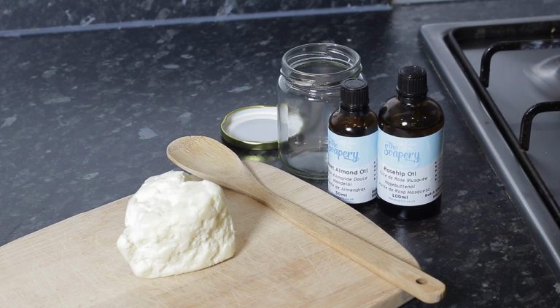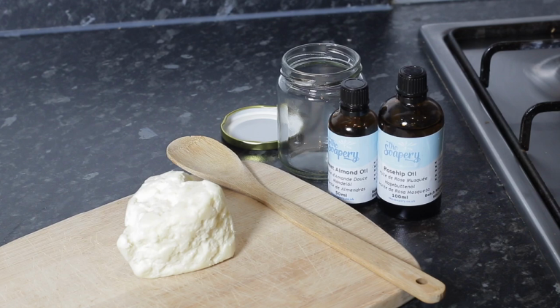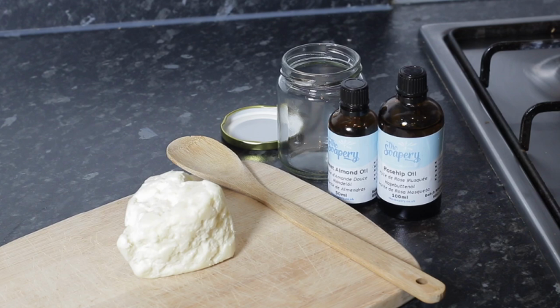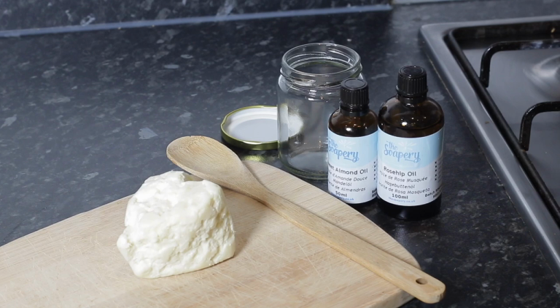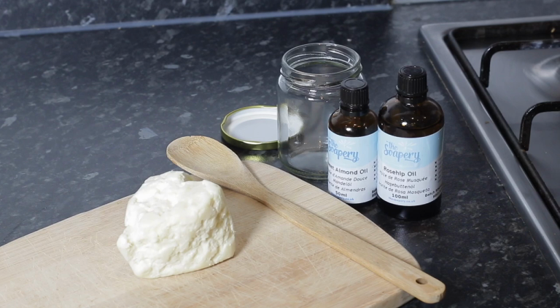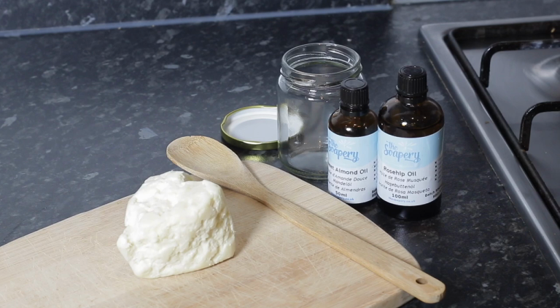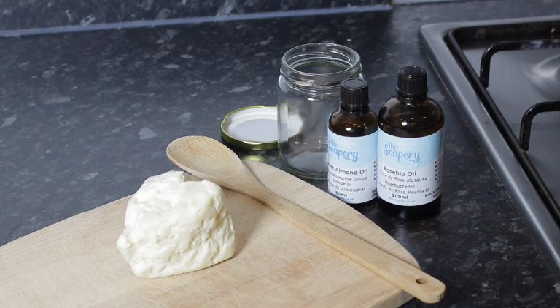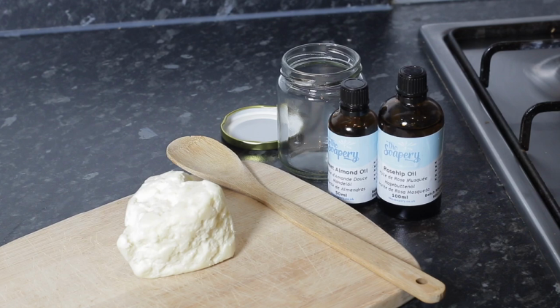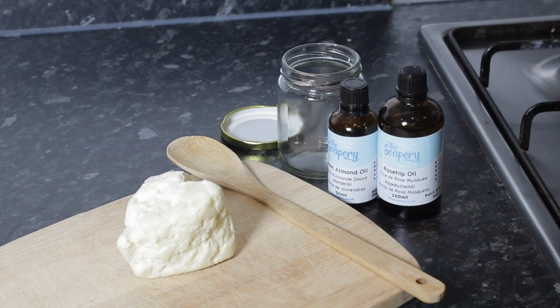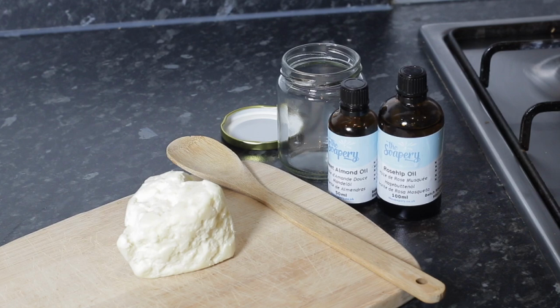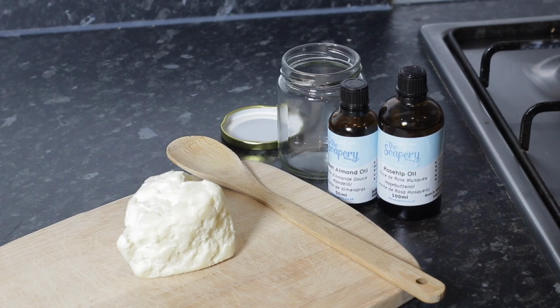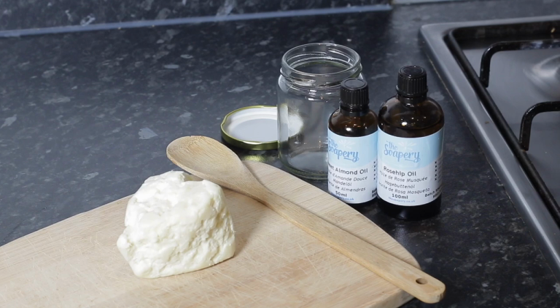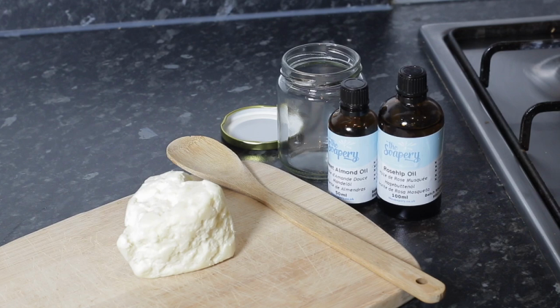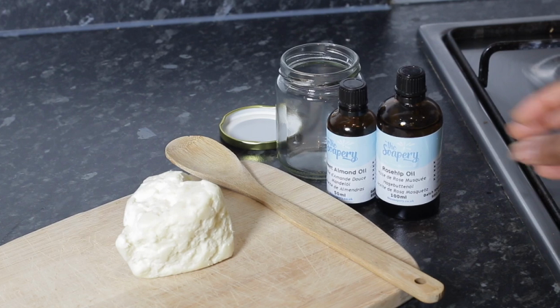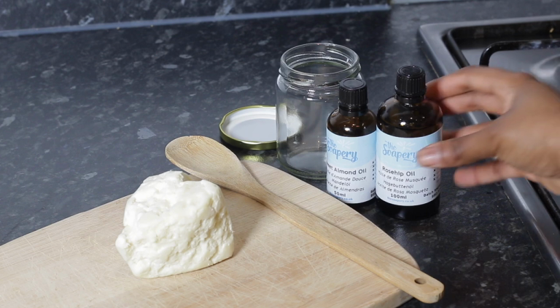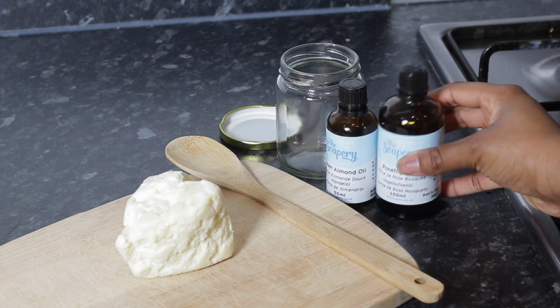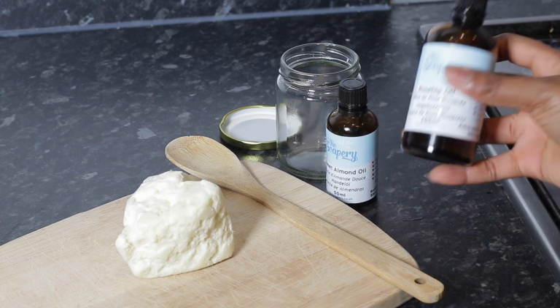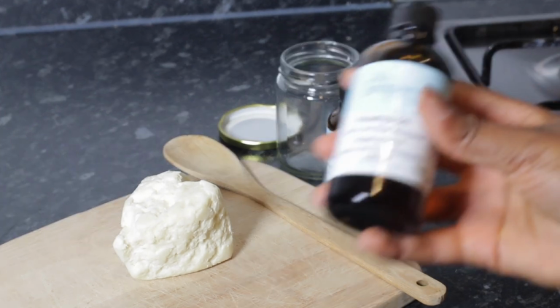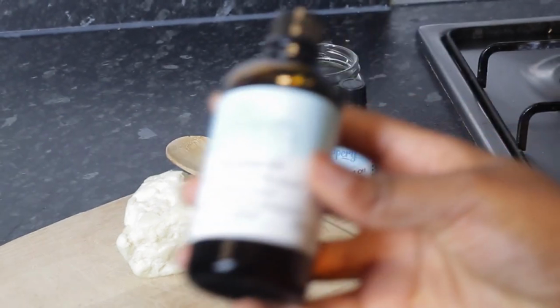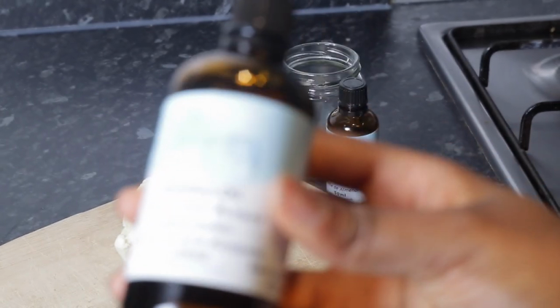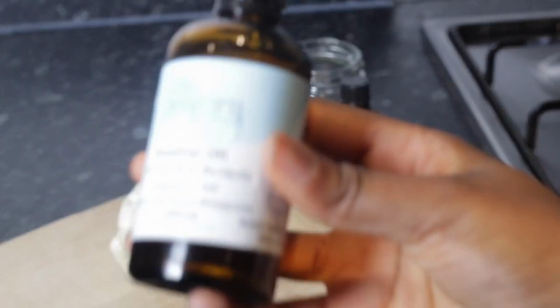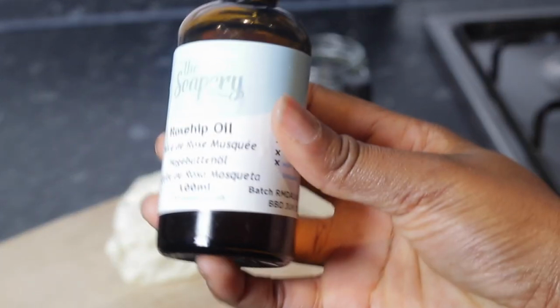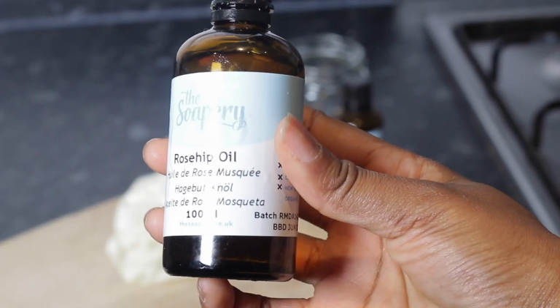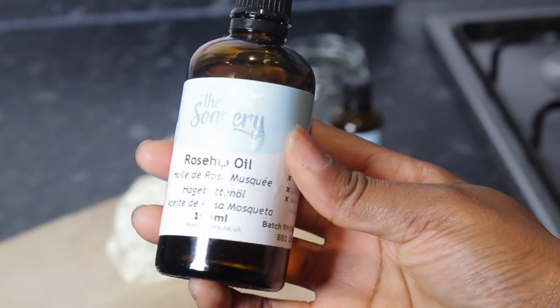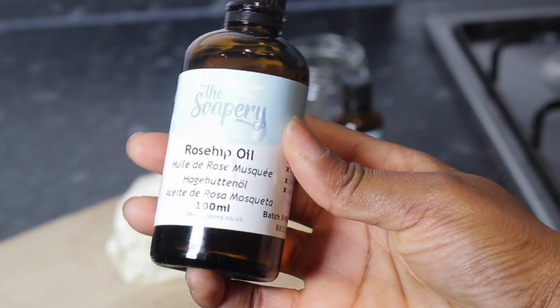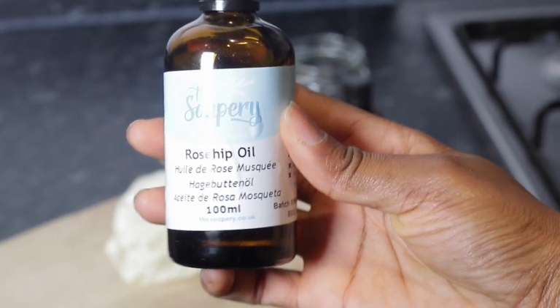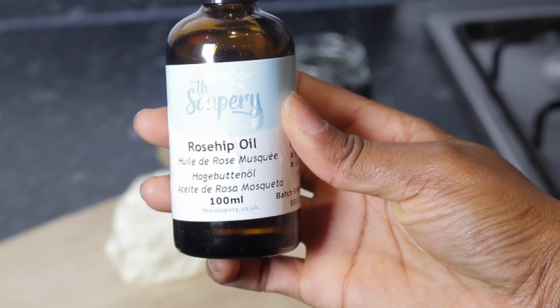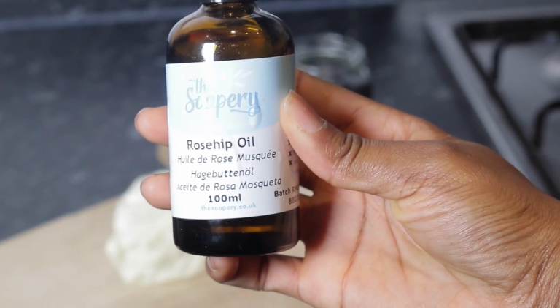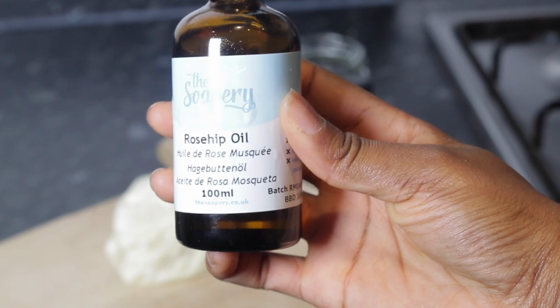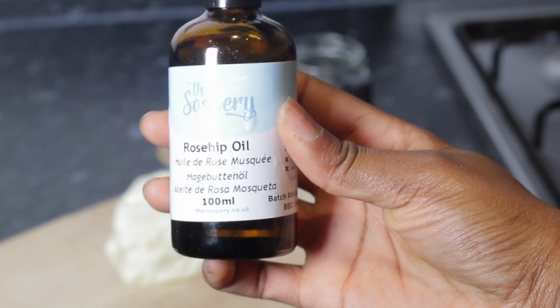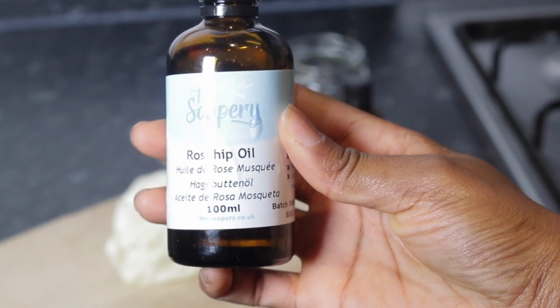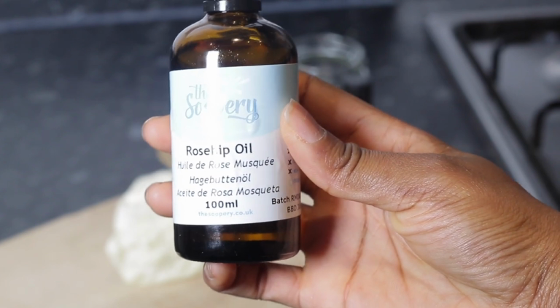Hey guys, welcome back to my channel. Today I'm going to show you how I make my whipped shea butter at home with a few simple ingredients. I'll leave all the ingredients down below for you to check out with the links.